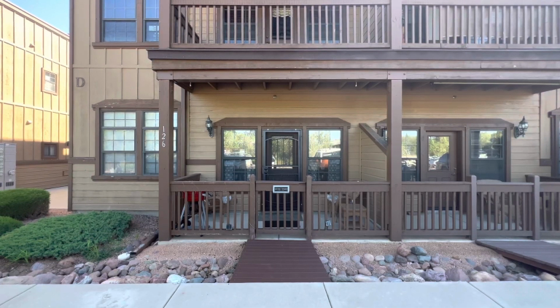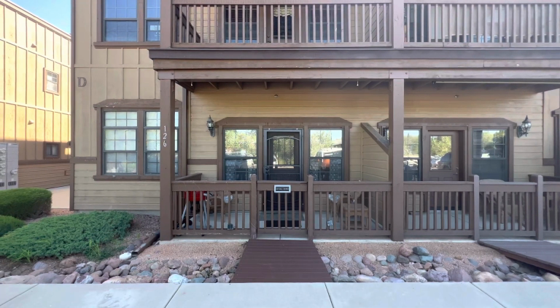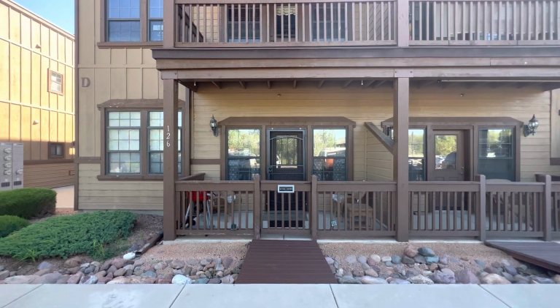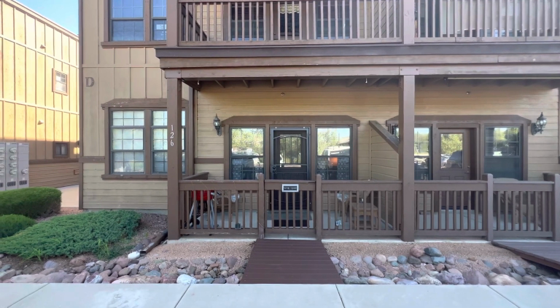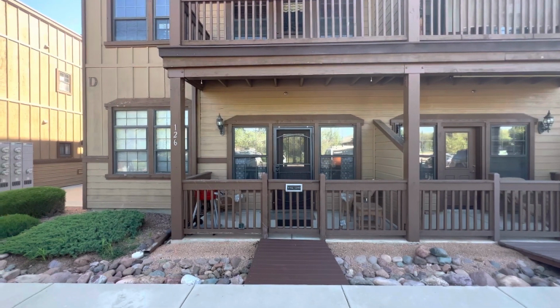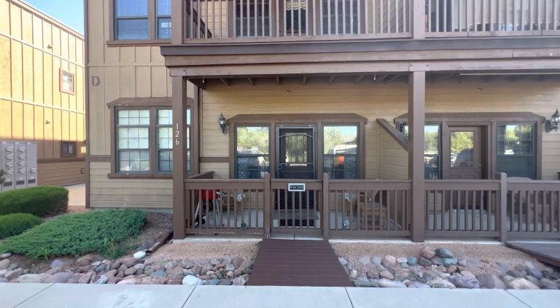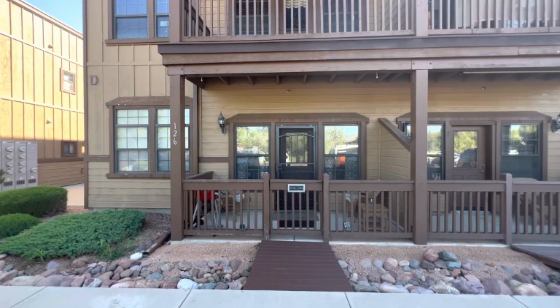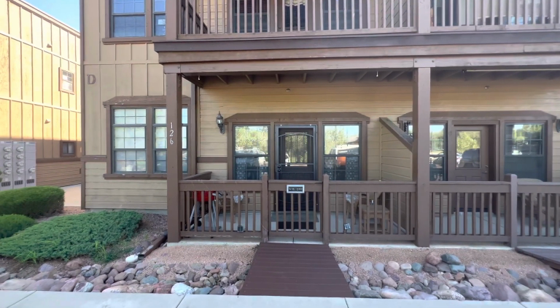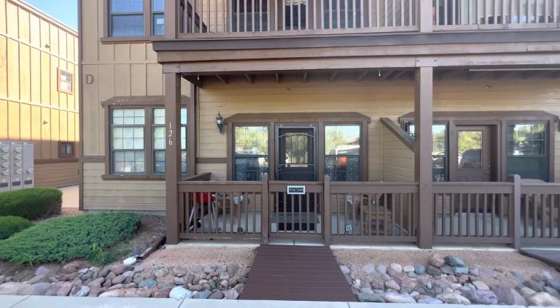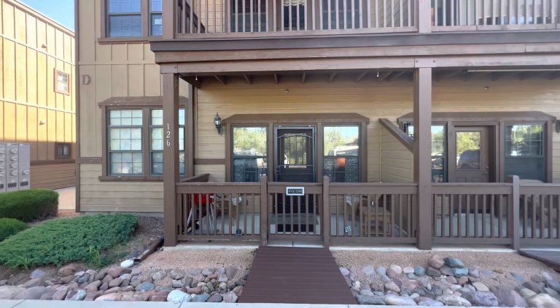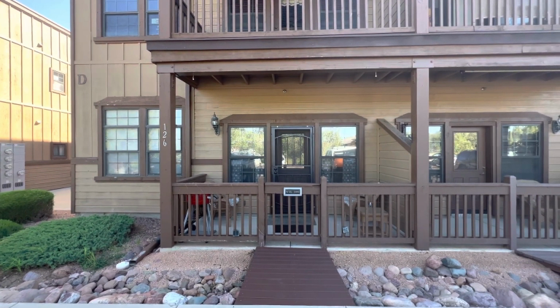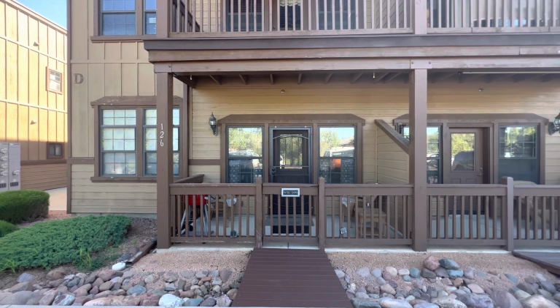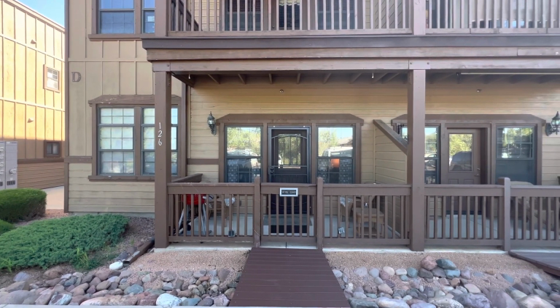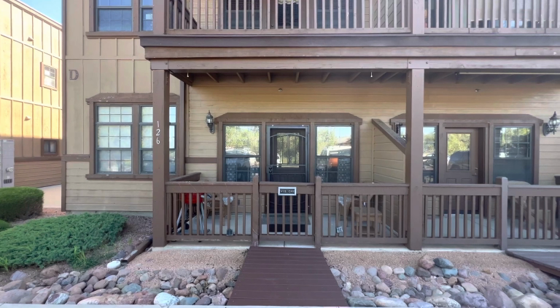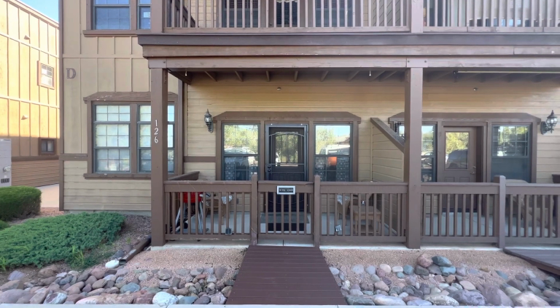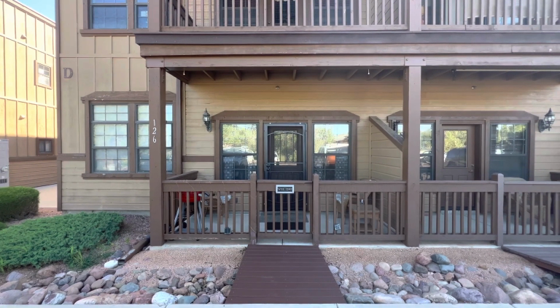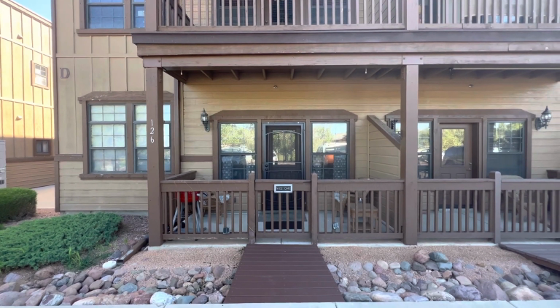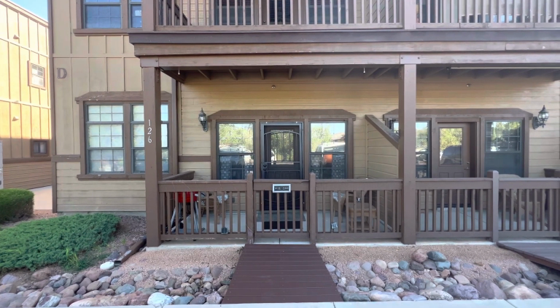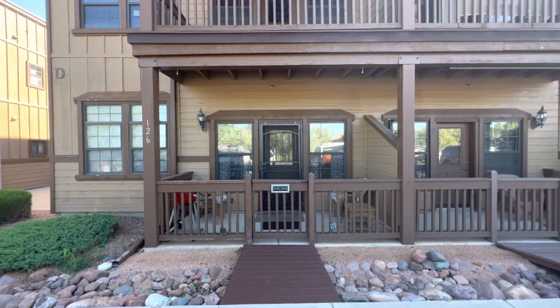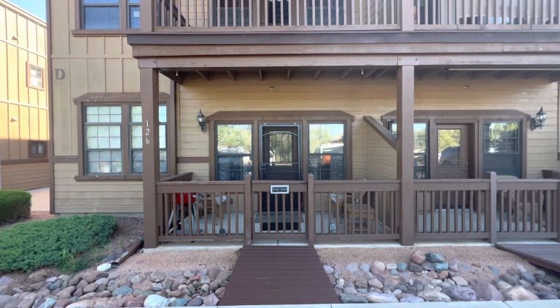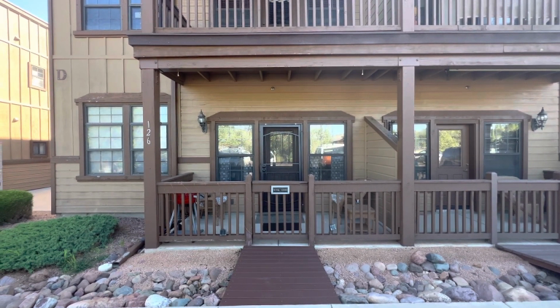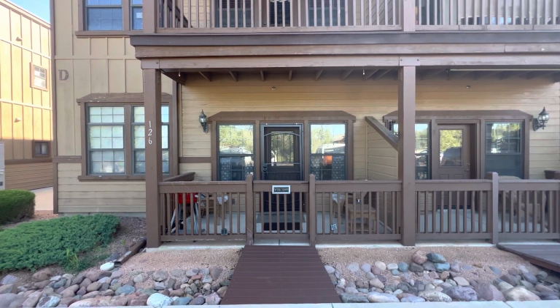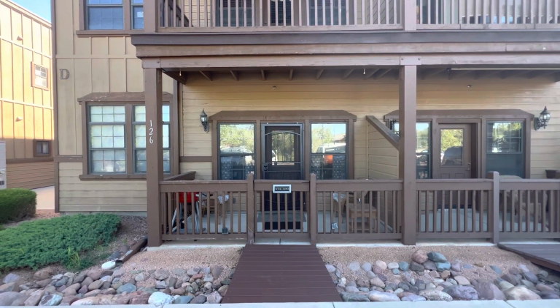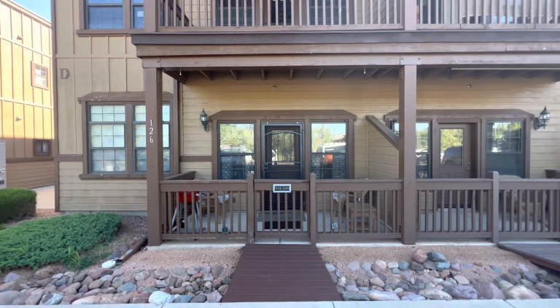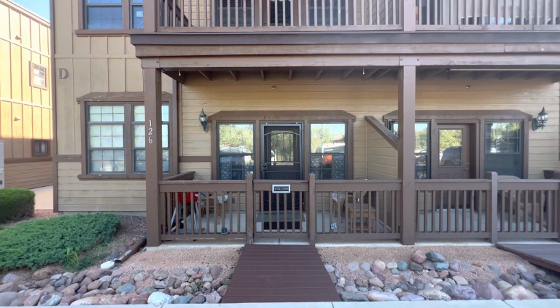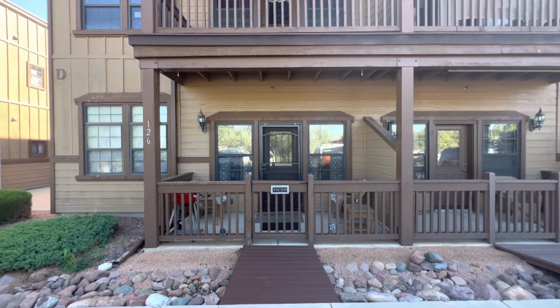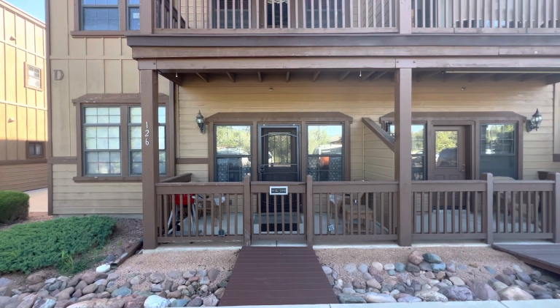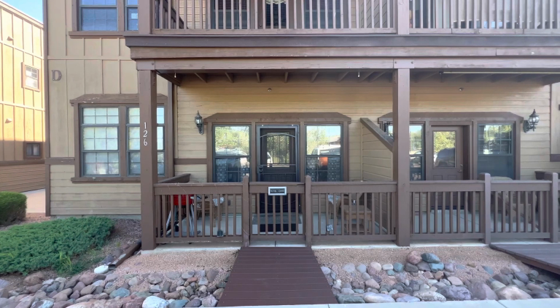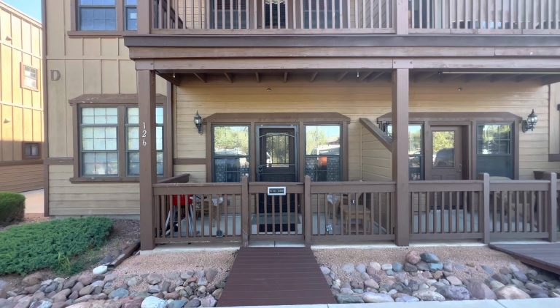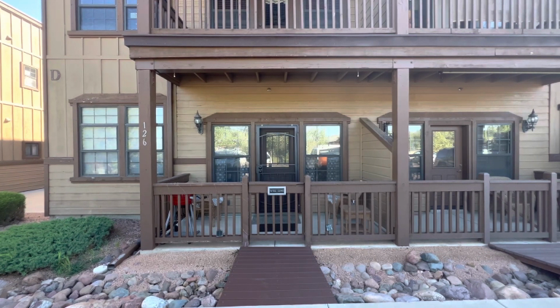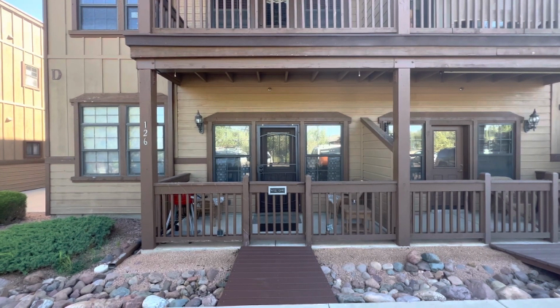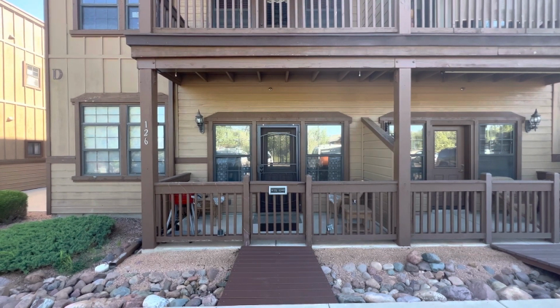Firefly Property Management here in beautiful Overgard, Arizona, today at 2347 Quarter Horse Trail. This is unit number 126. We're going to do a brief walkthrough video tour of the property.